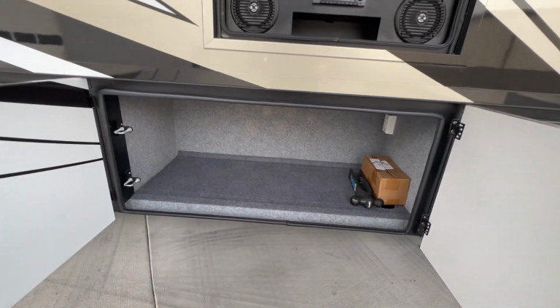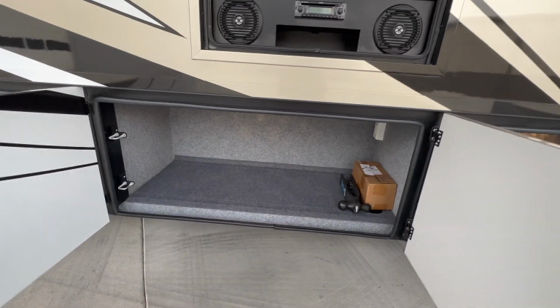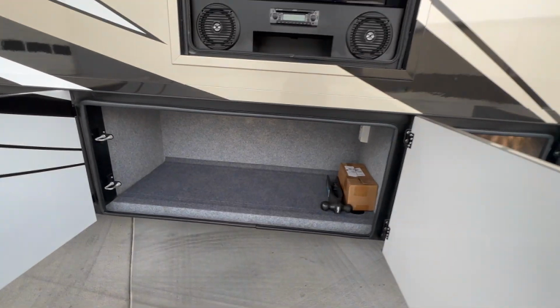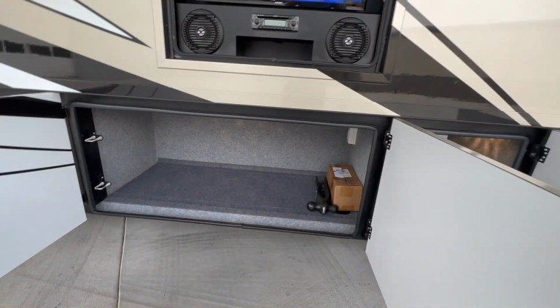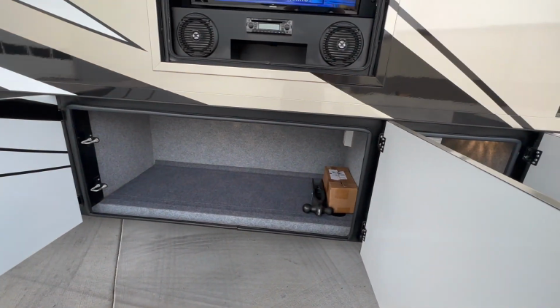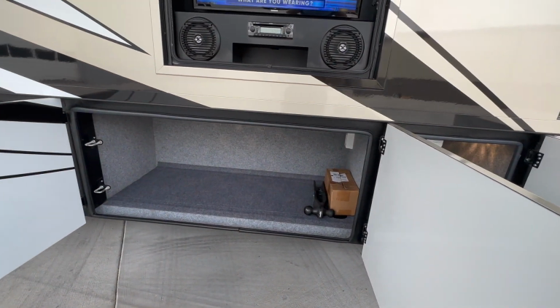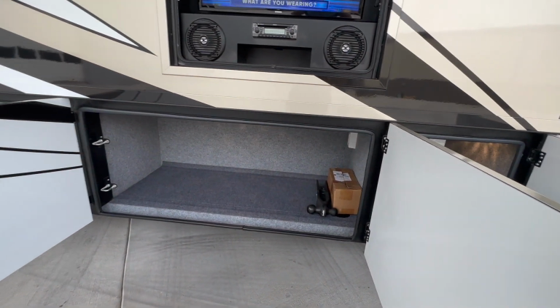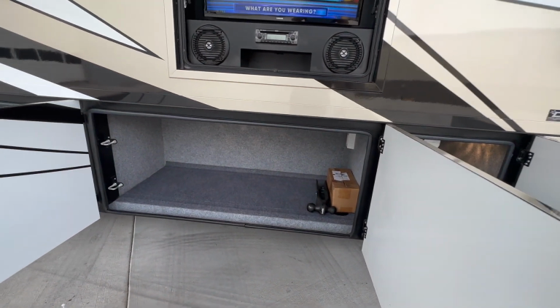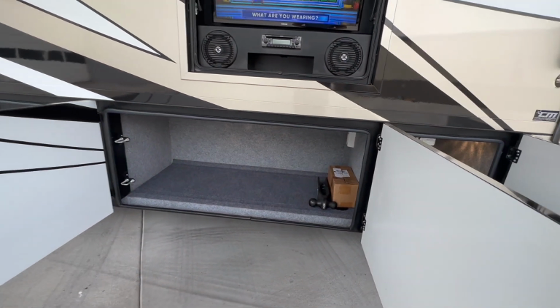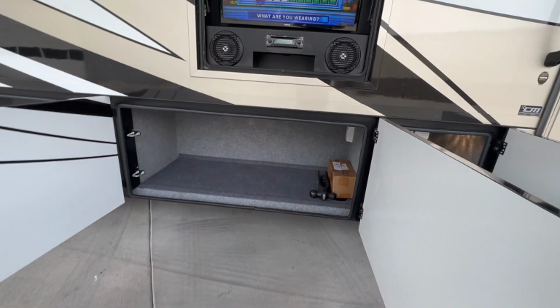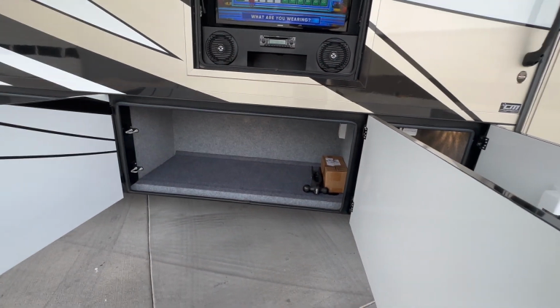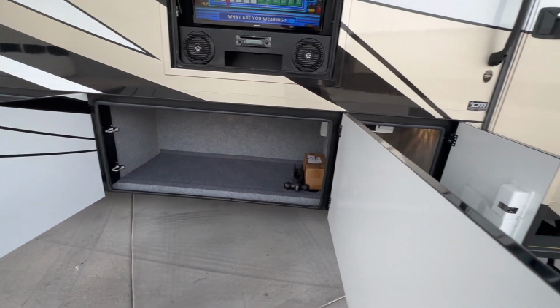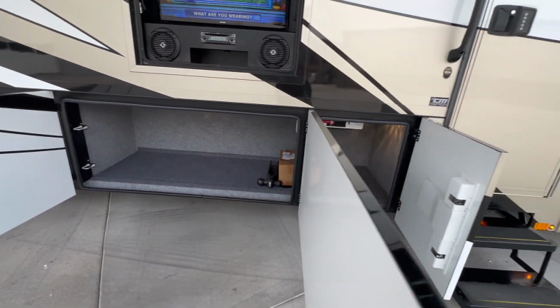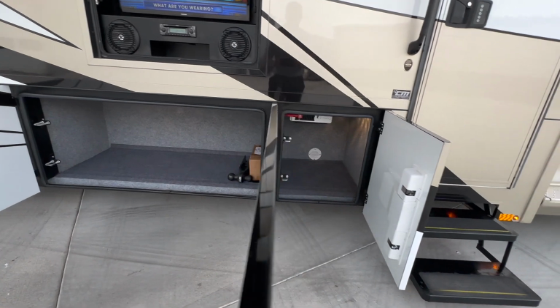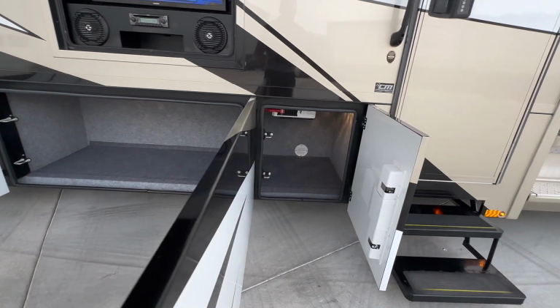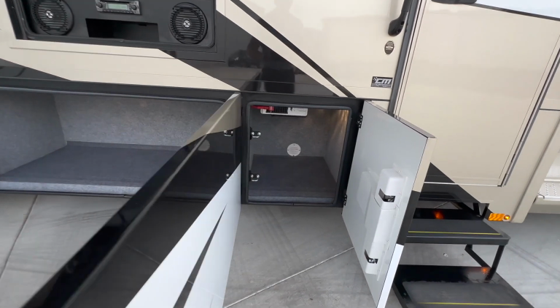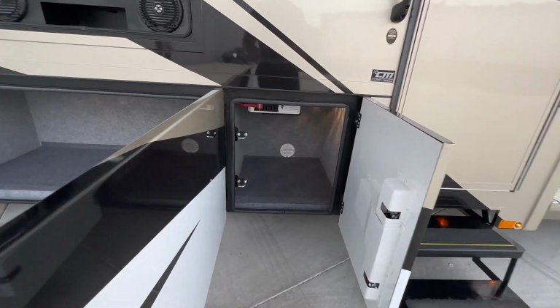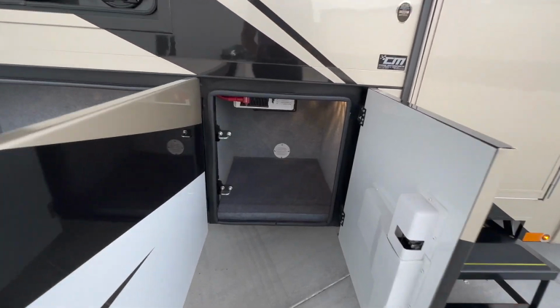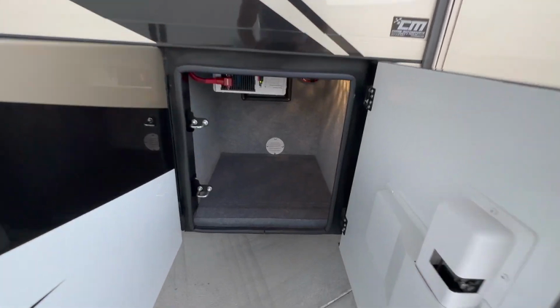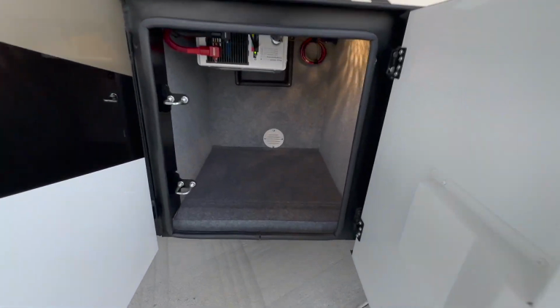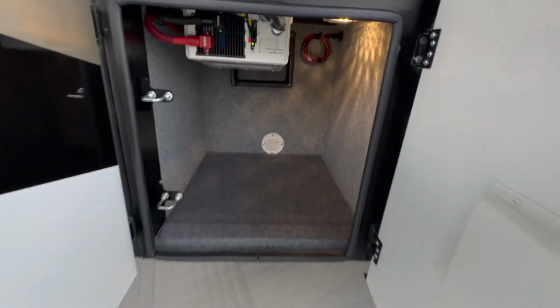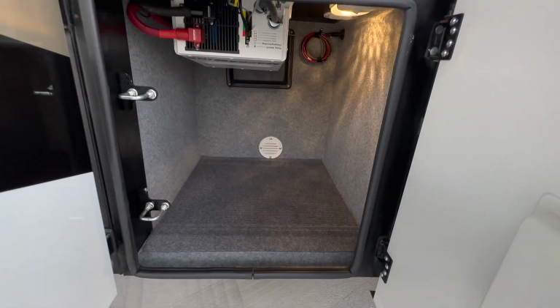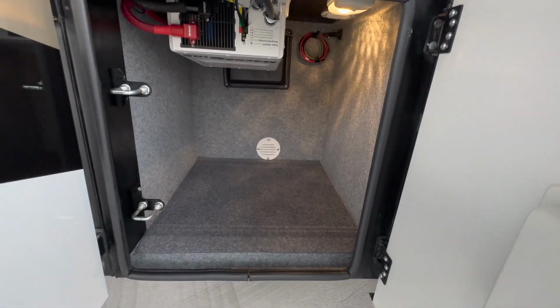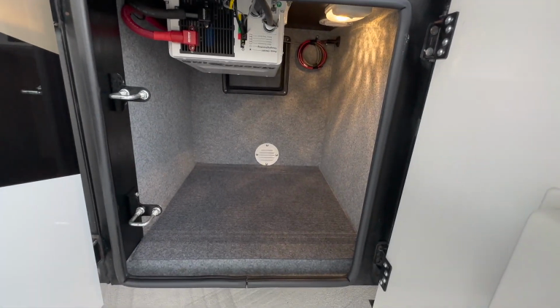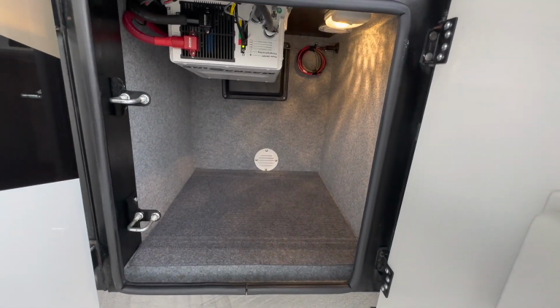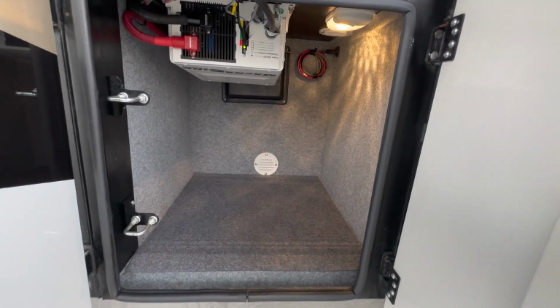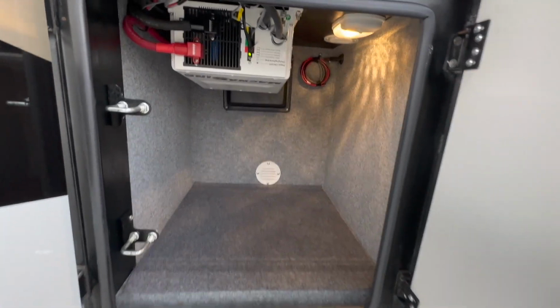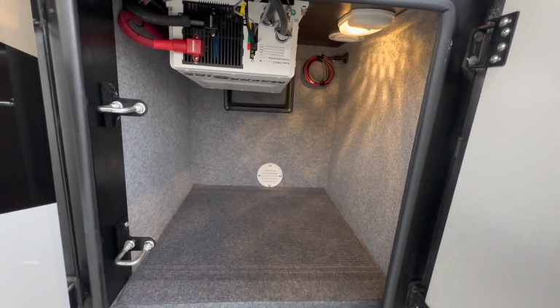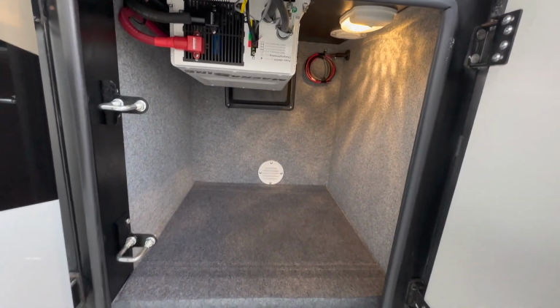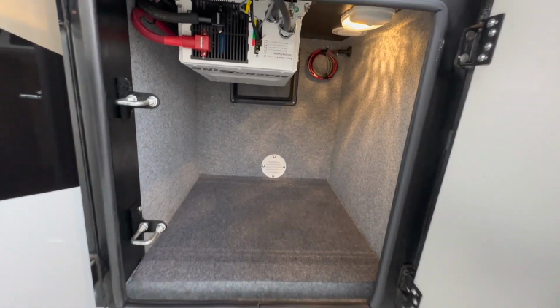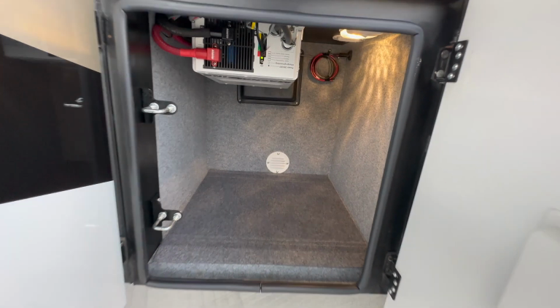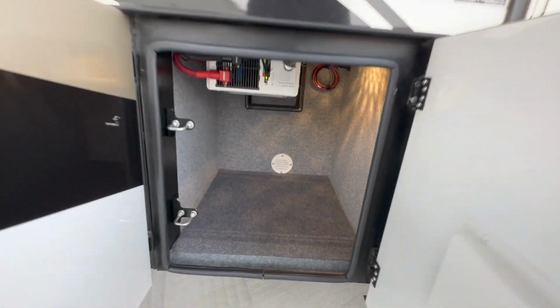It comes with the adapter that's a two and five-sixteenths on one side and then a two-inch on the other. This last compartment is storage and it also has the Magnum Energy — I think it's a 2,800 or 3,000-watt inverter.